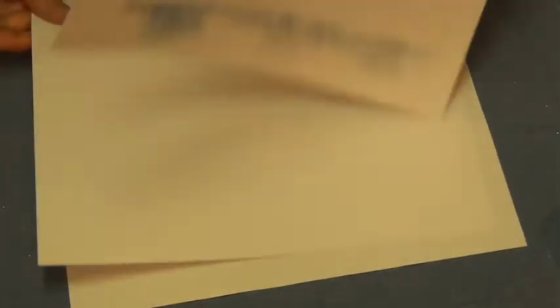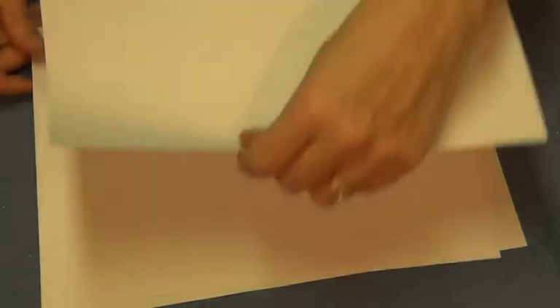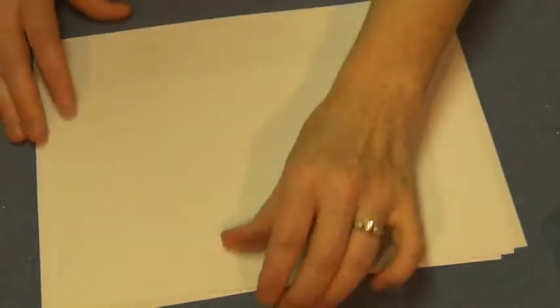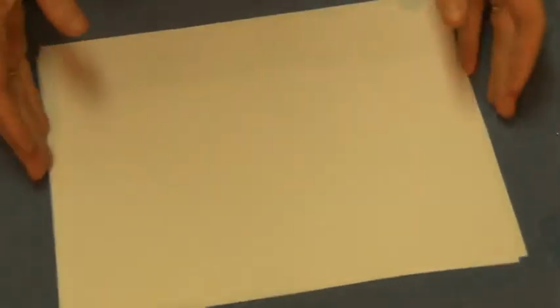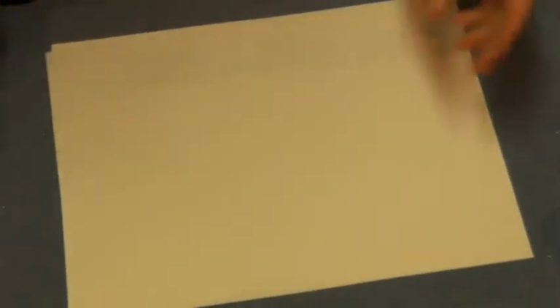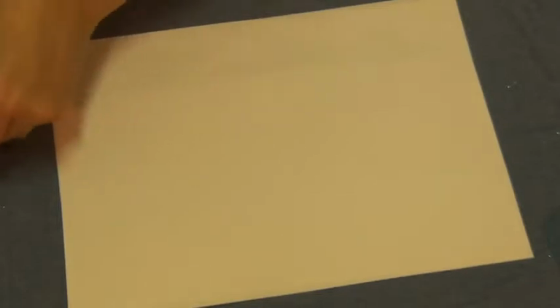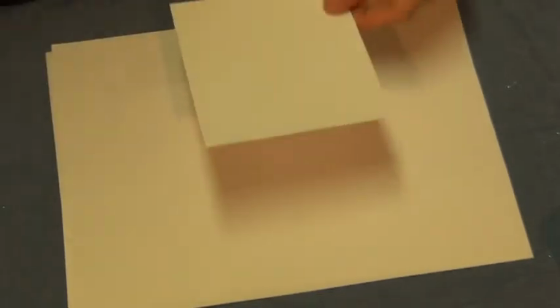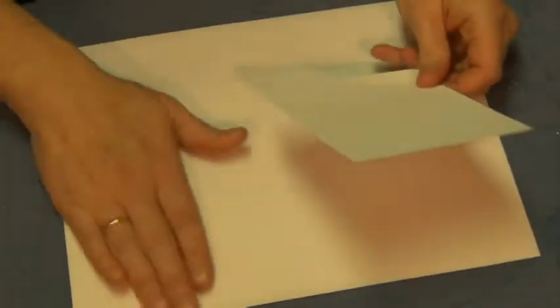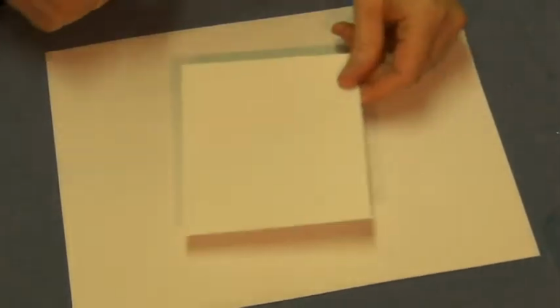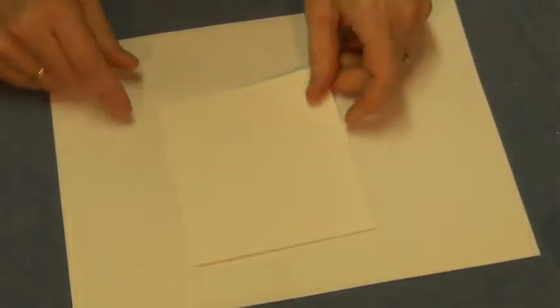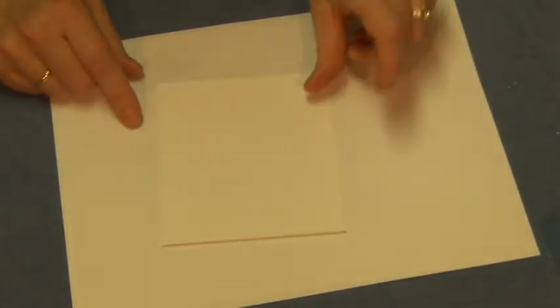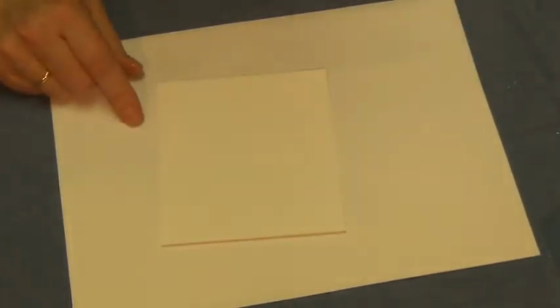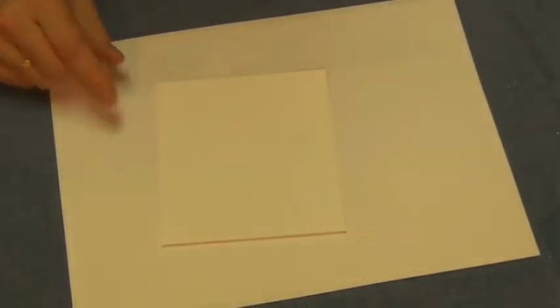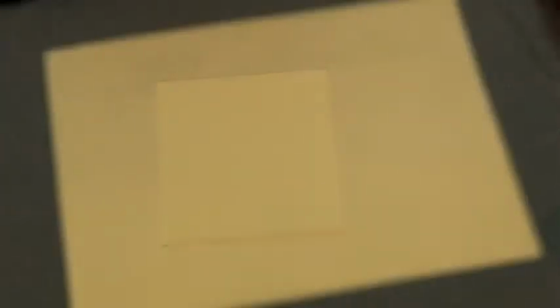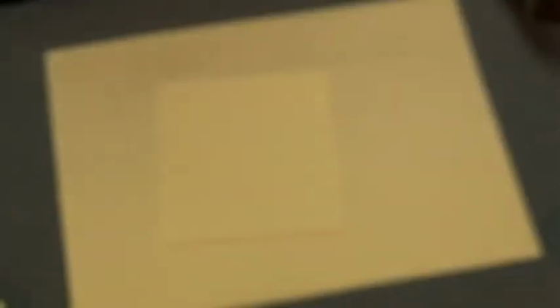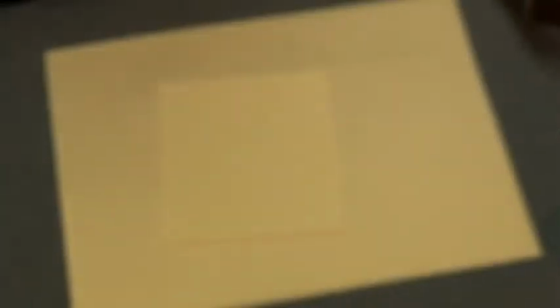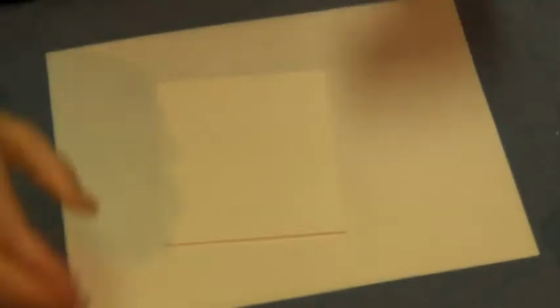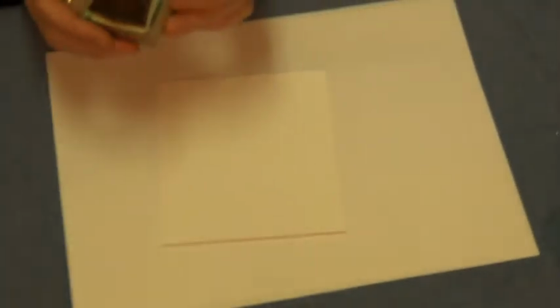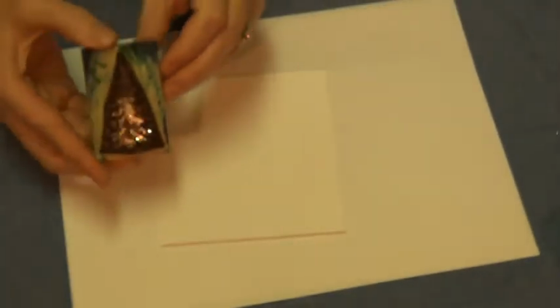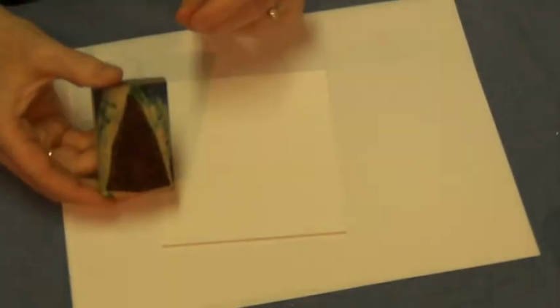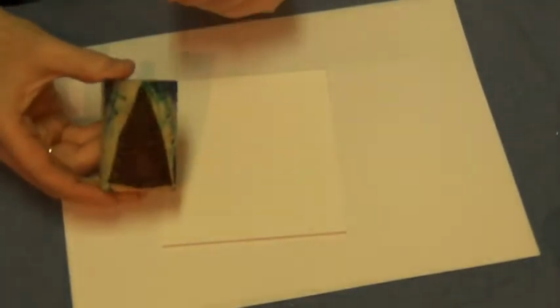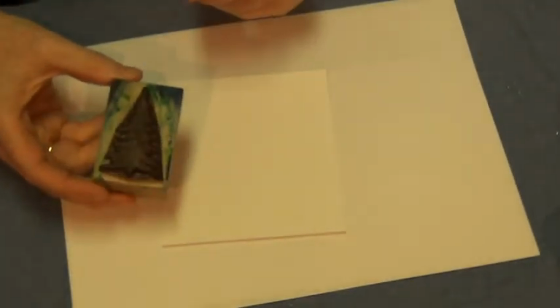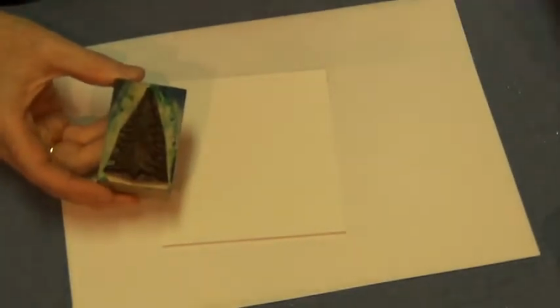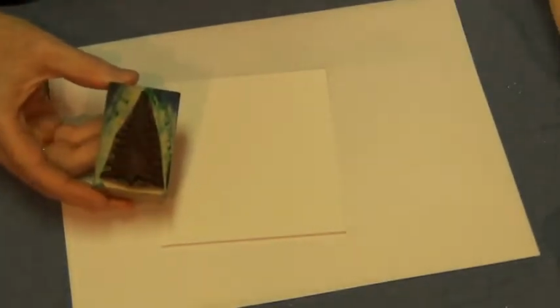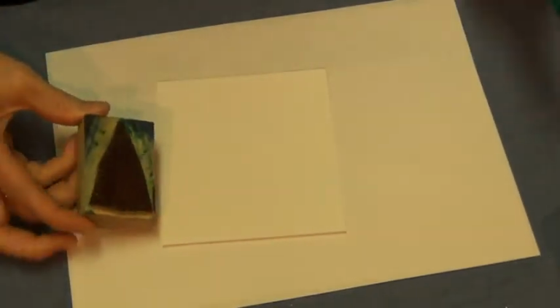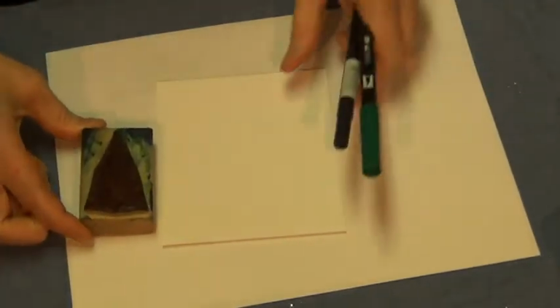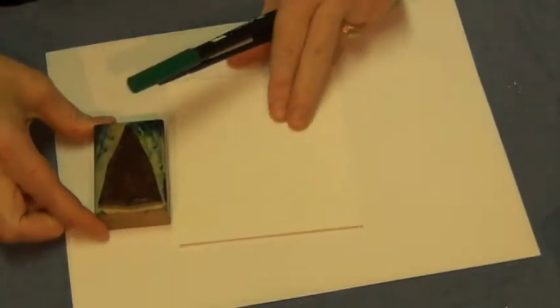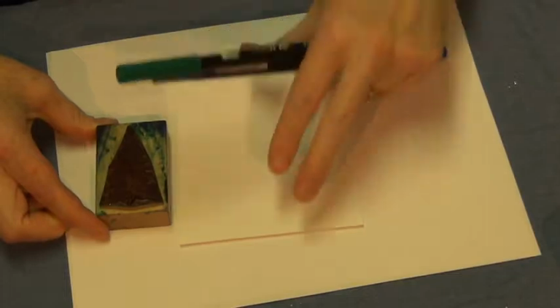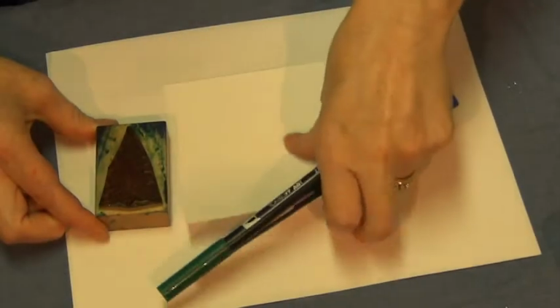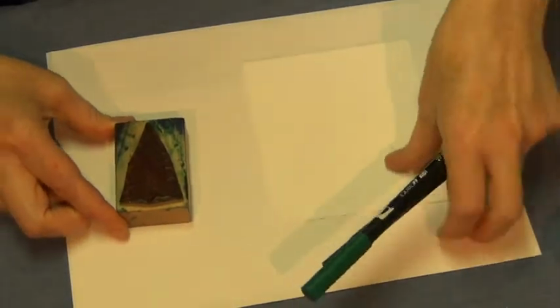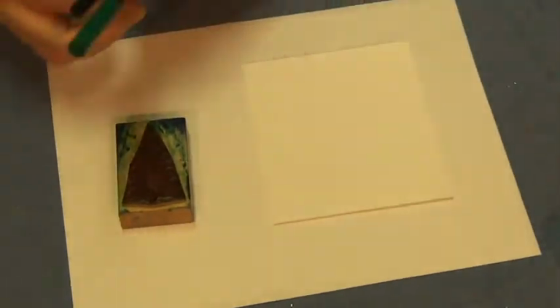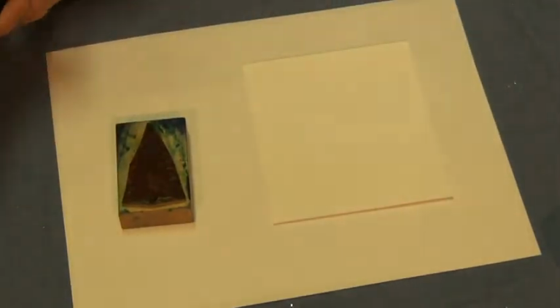The other fun thing to do is to create a pop-up card. This time I'm going to move my ink pads and grab my stamp. You can see mine is well used.